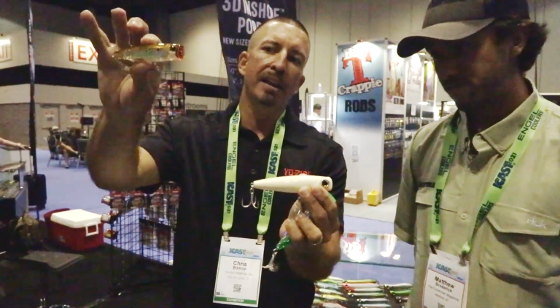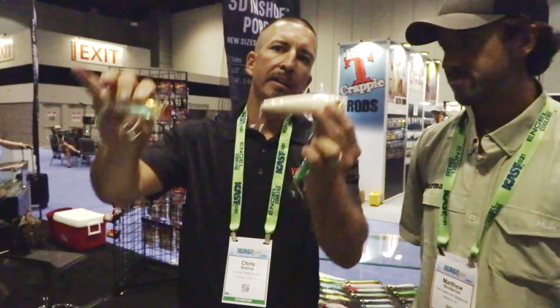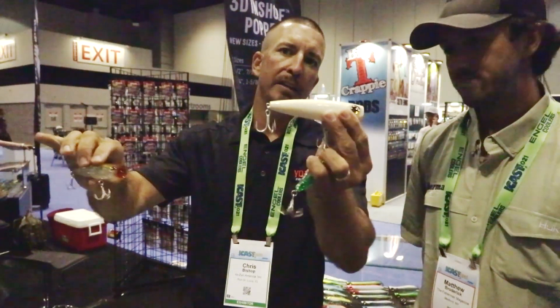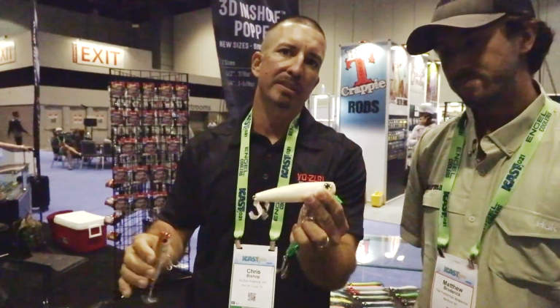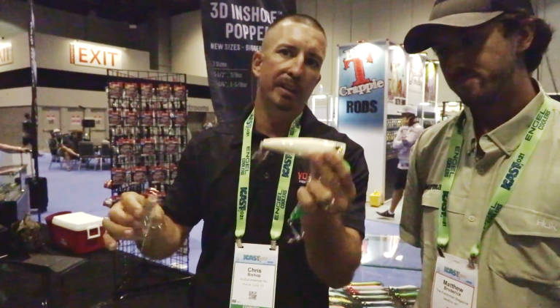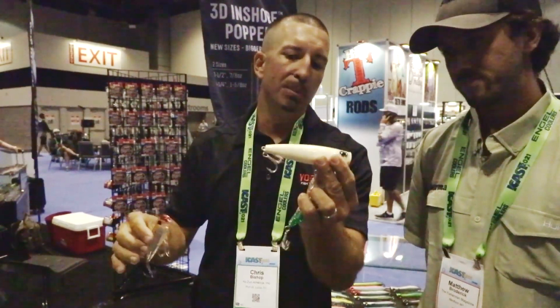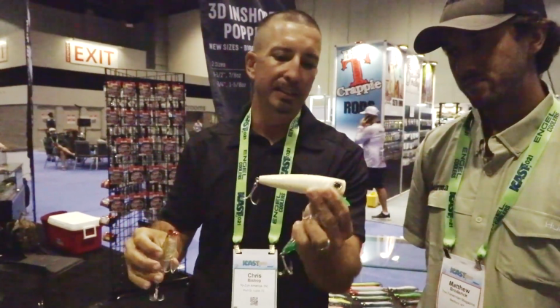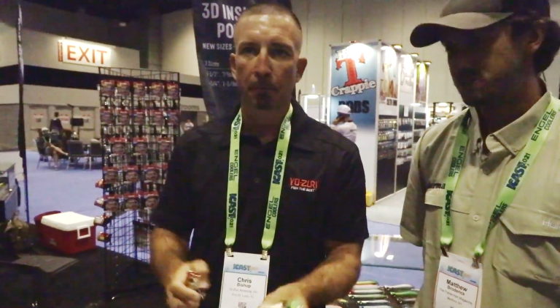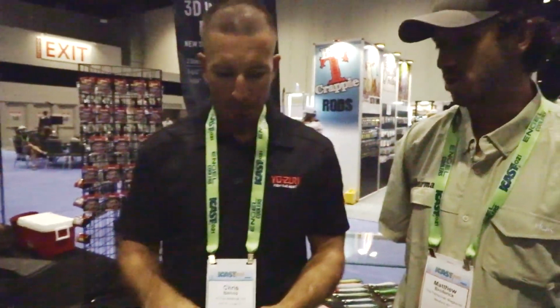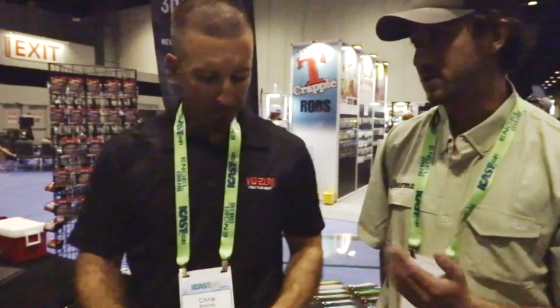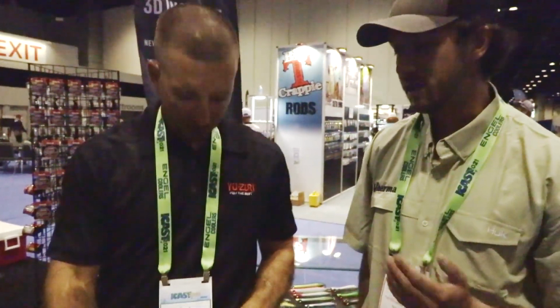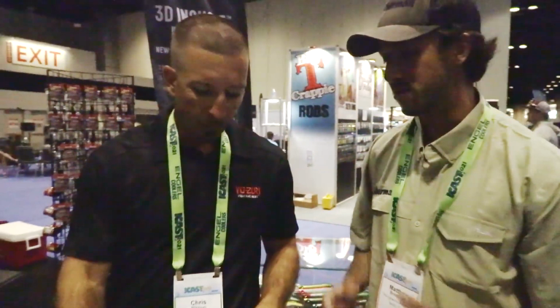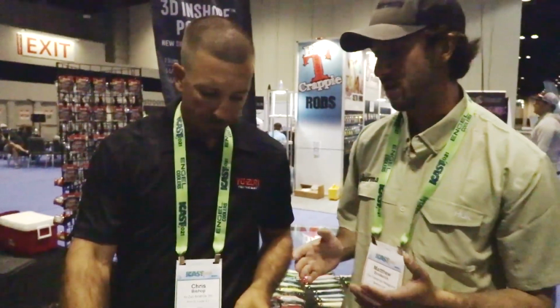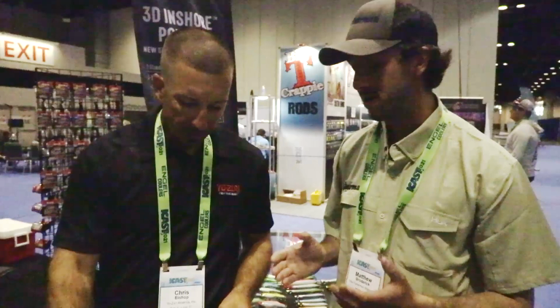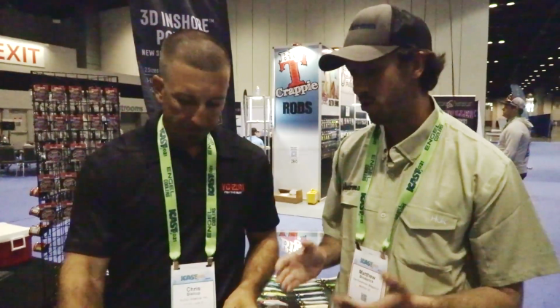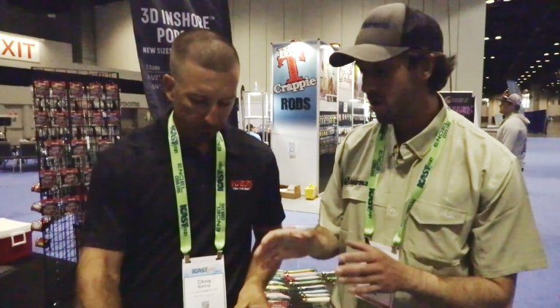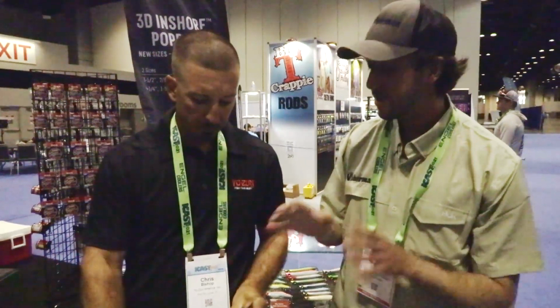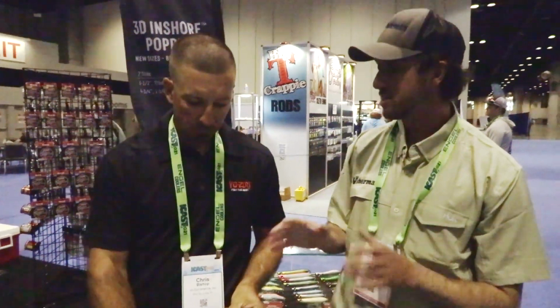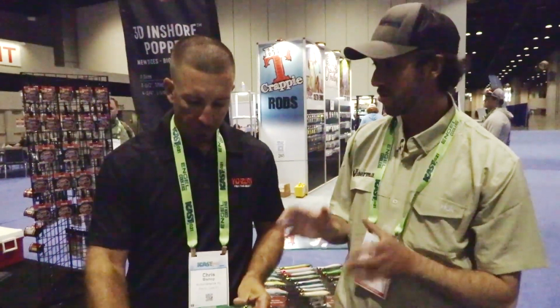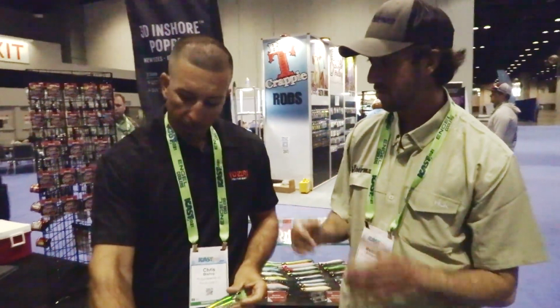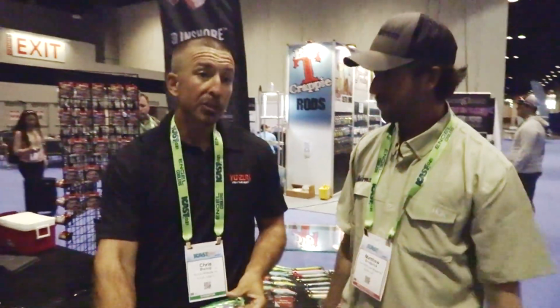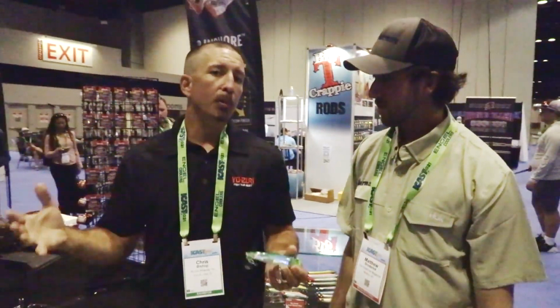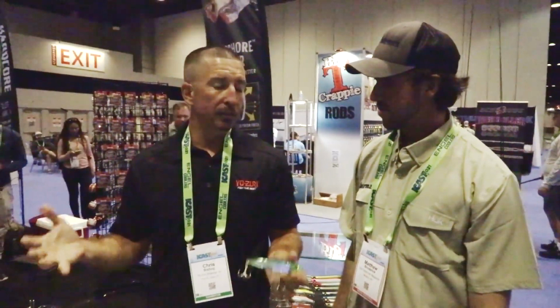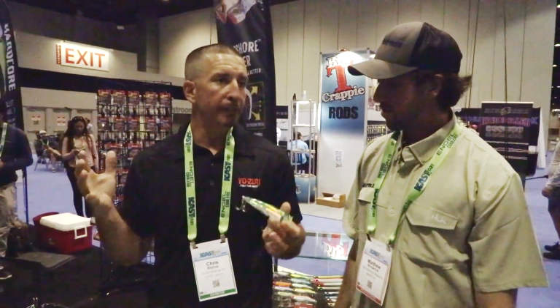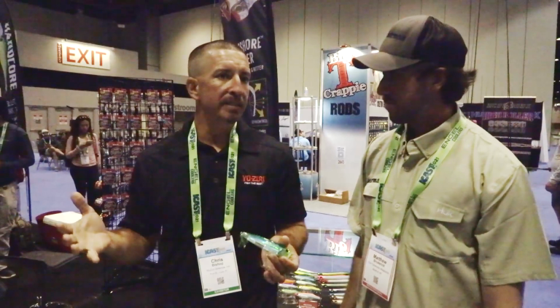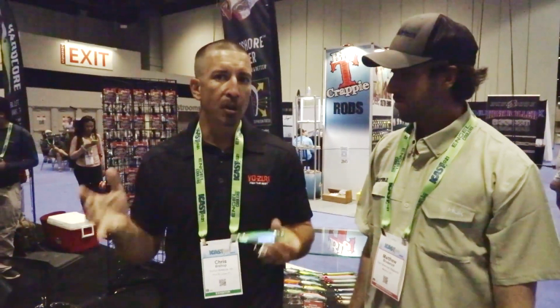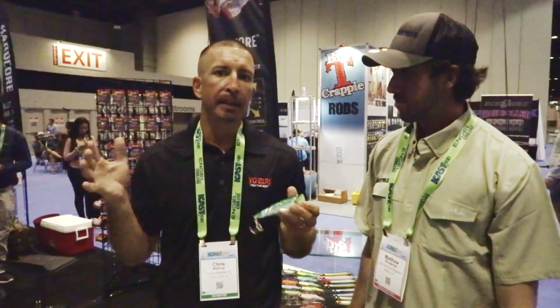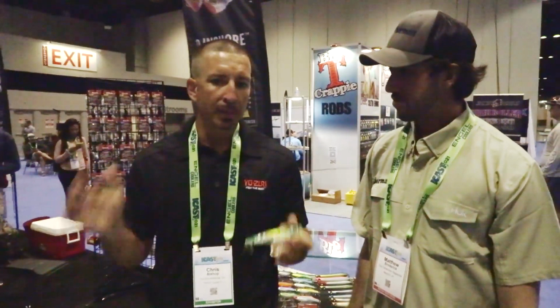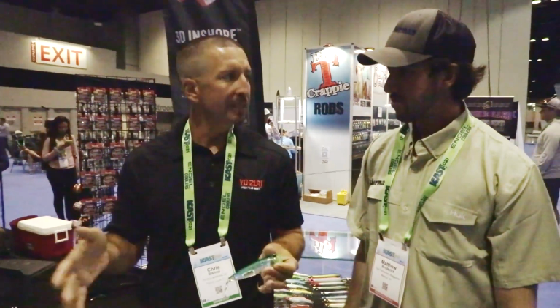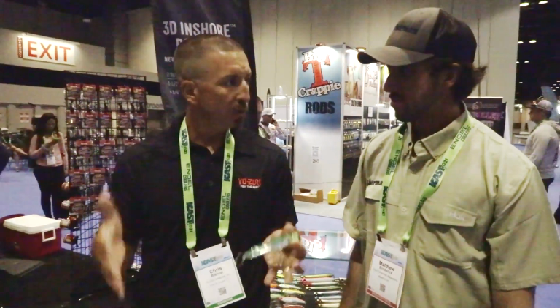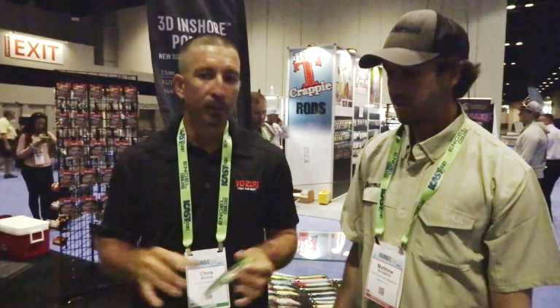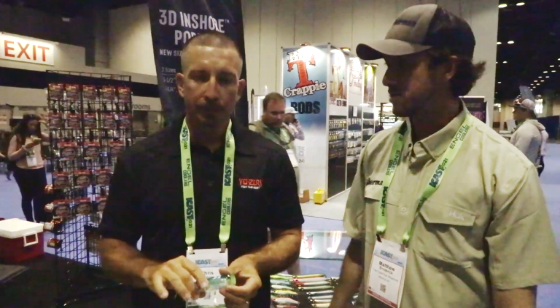Both these baits retail for under $10 — $8.99 and $9.99 retail. You can't beat the price on these. Durability is really key with a lot of lures in our area. When can I see these on the market? They're actually available at some of your favorite retailers online and brick-and-mortar retailers right now. That's awesome to hear.